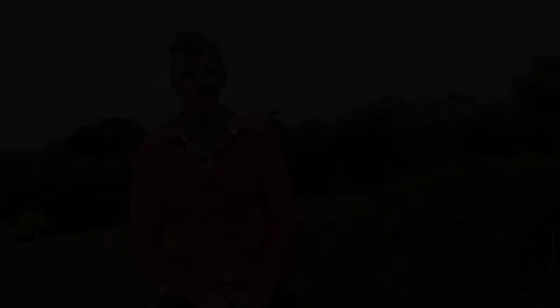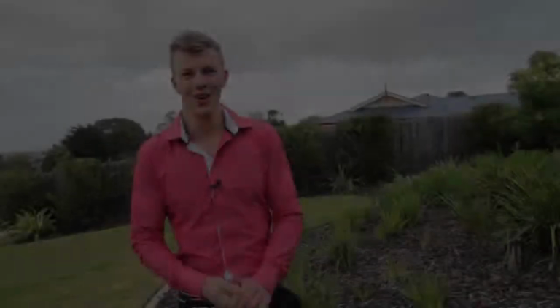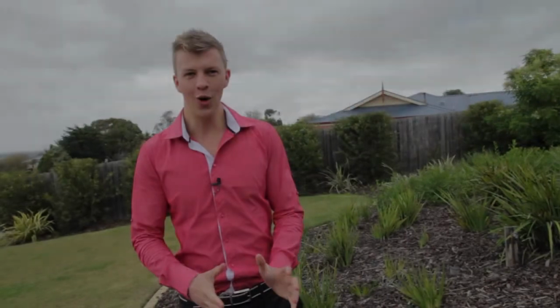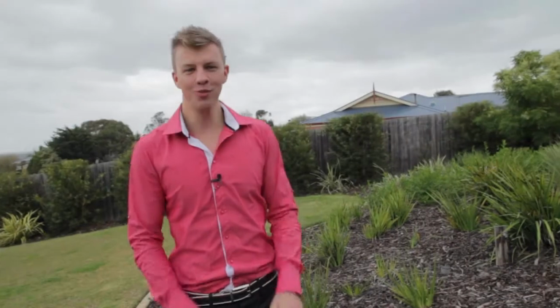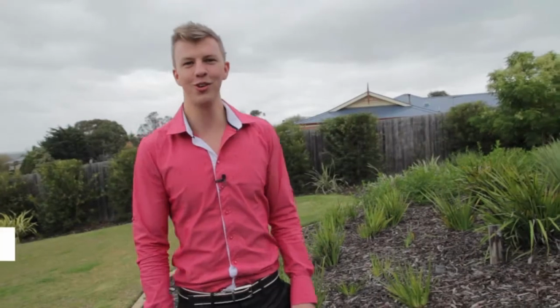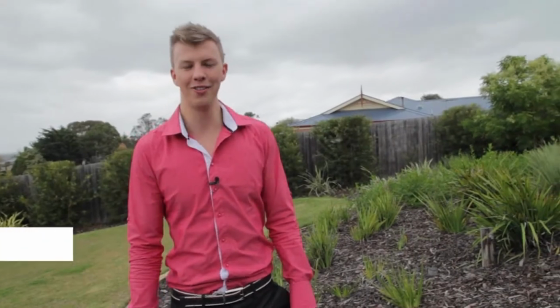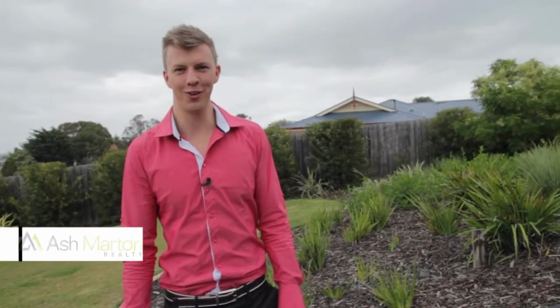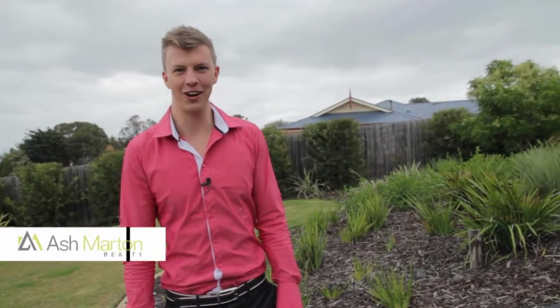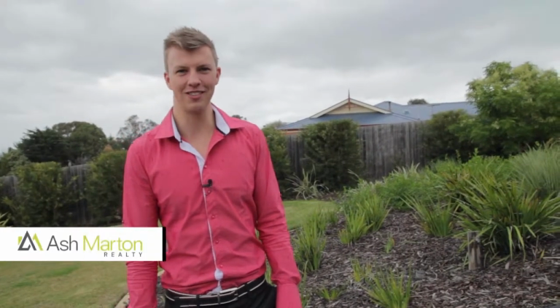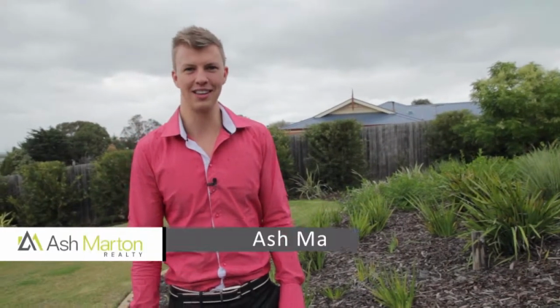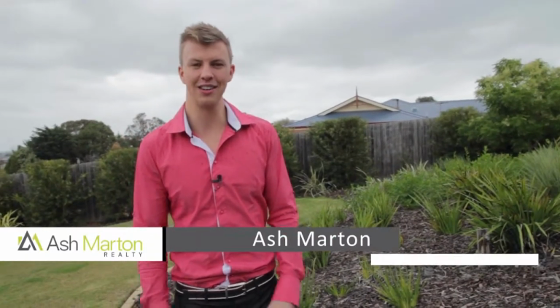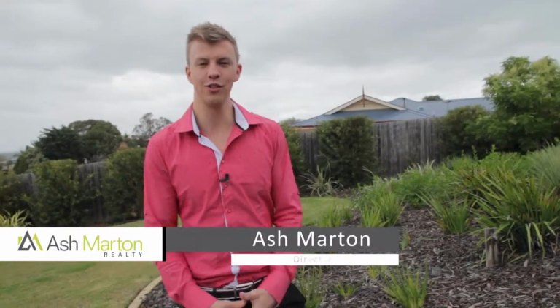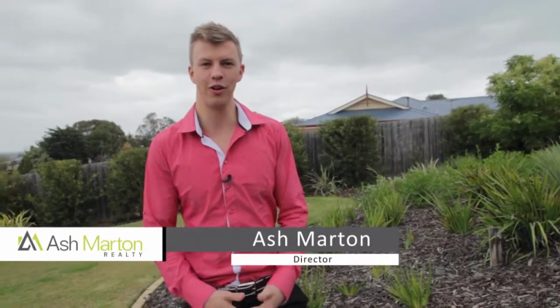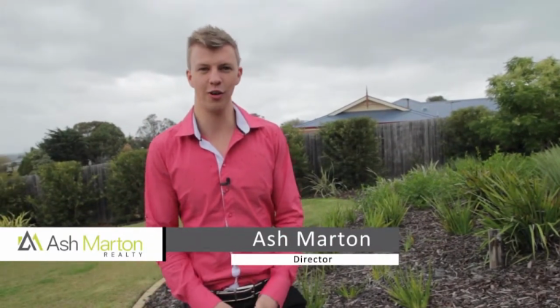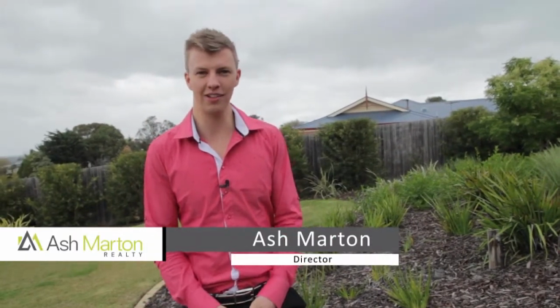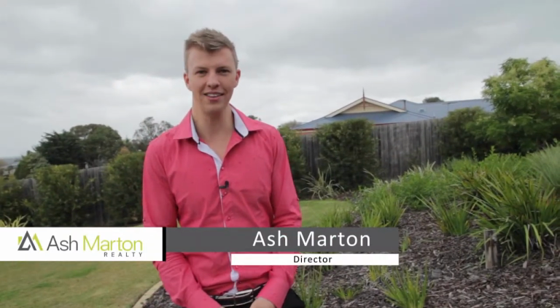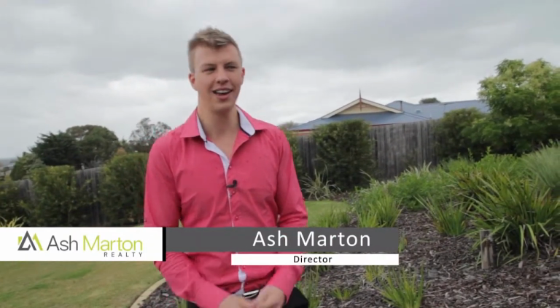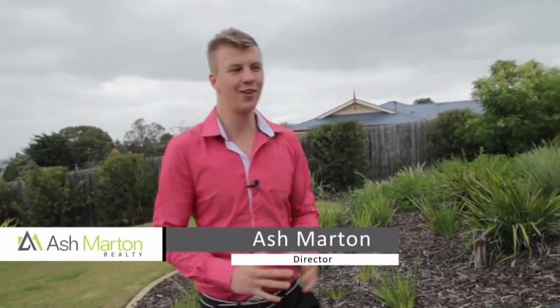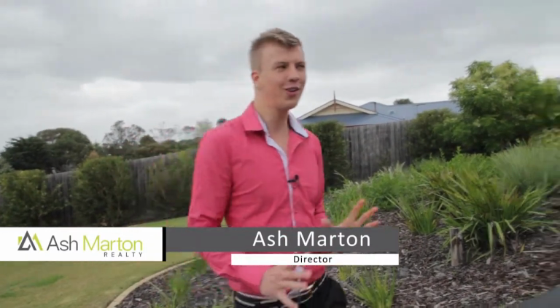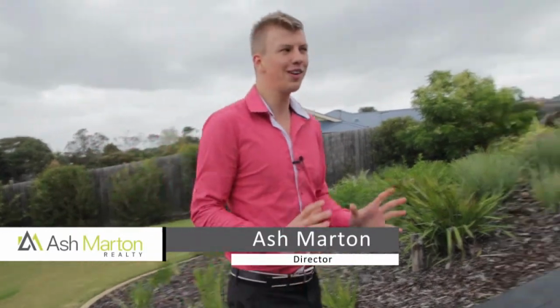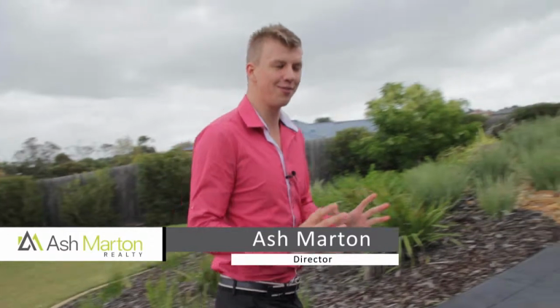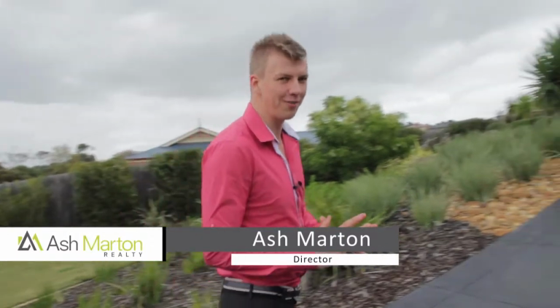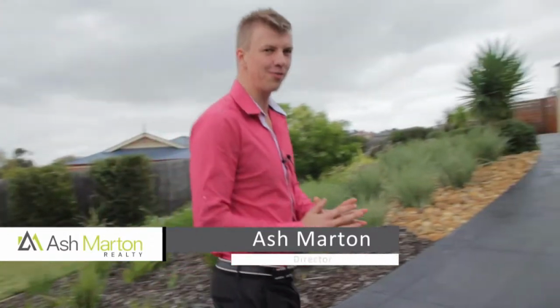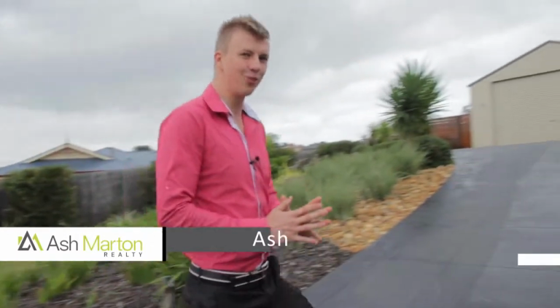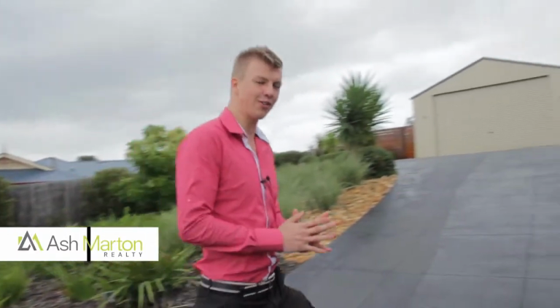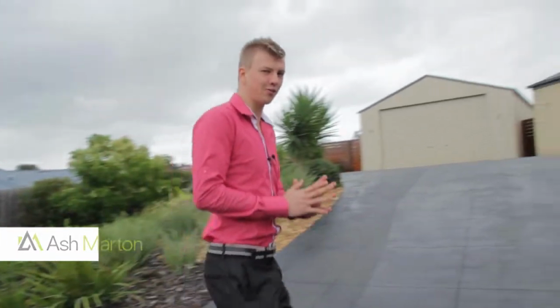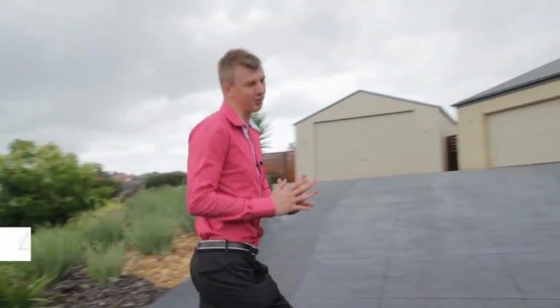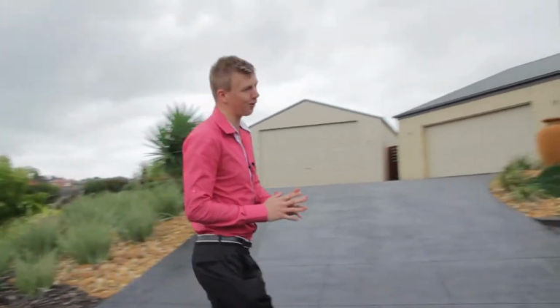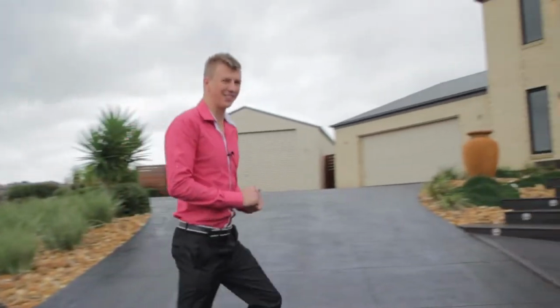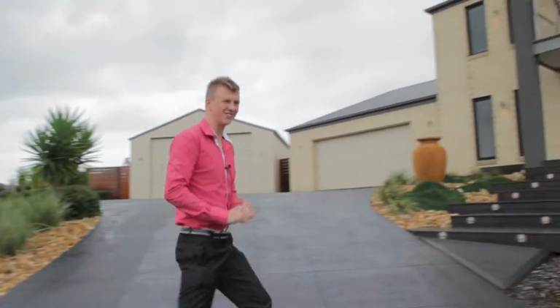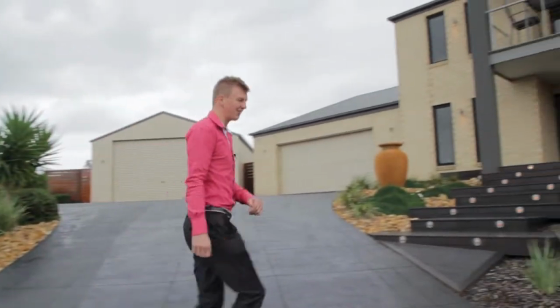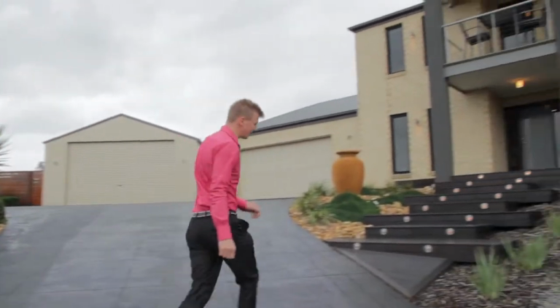Welcome to 2 Hendra Court, Frankston South, in the exclusive Highgrove estate. I don't normally have favourites, but I do have a soft spot for this property. Come take a look.